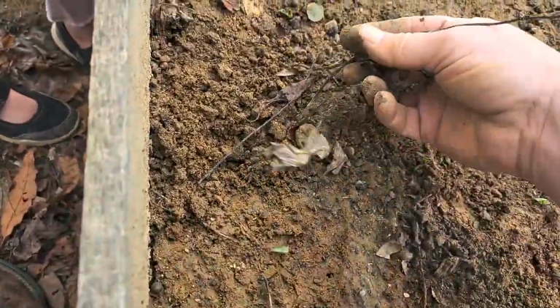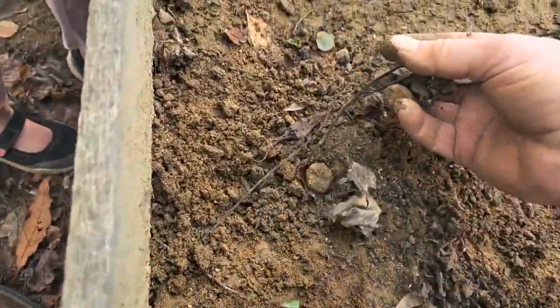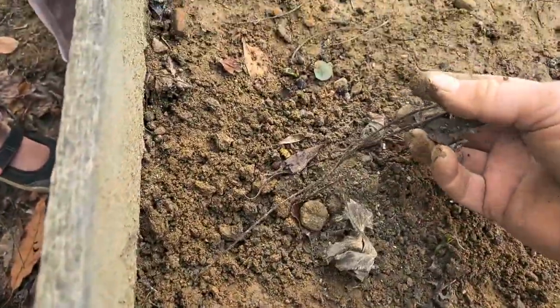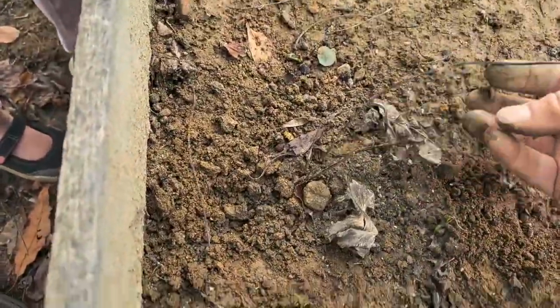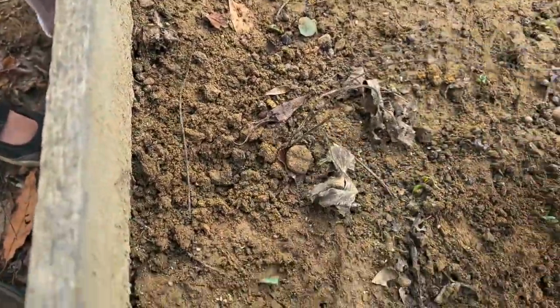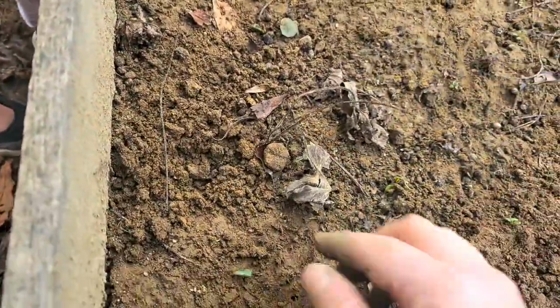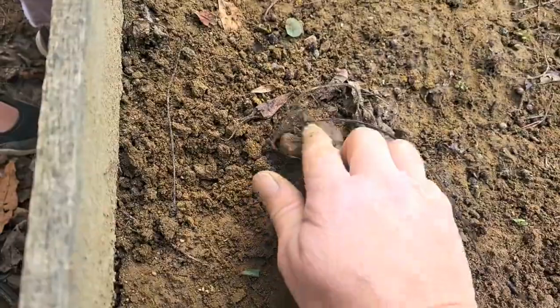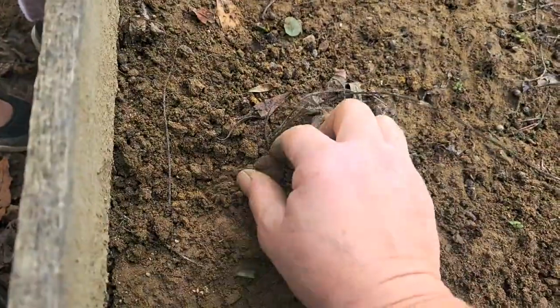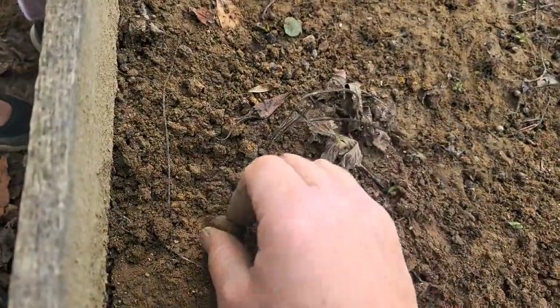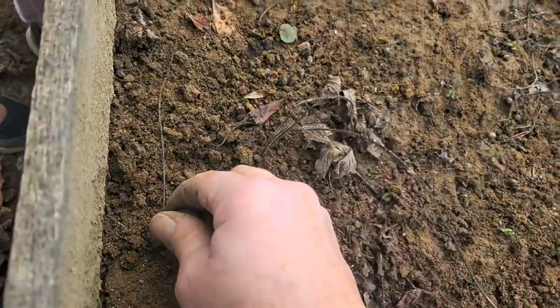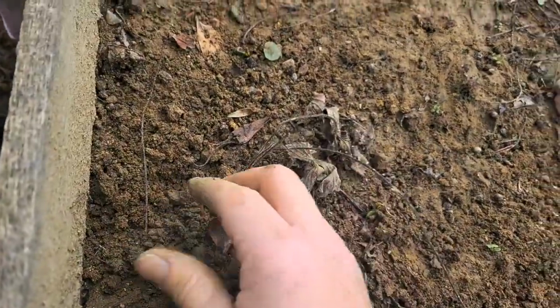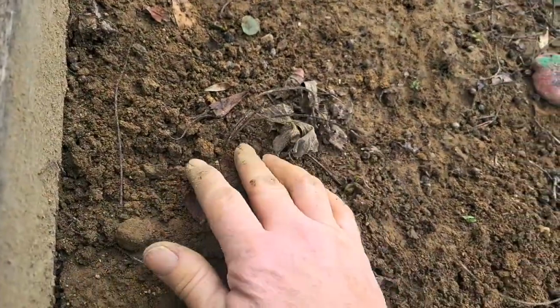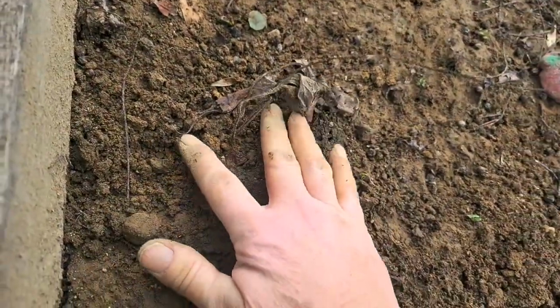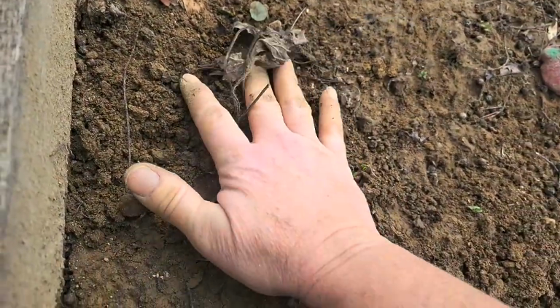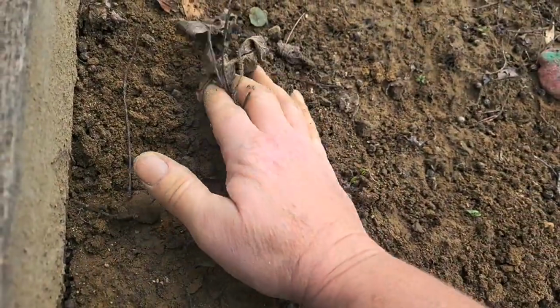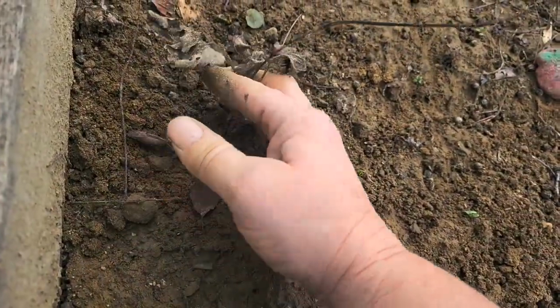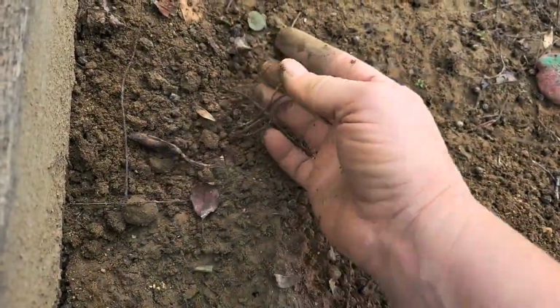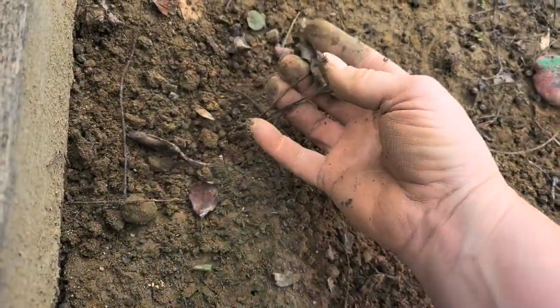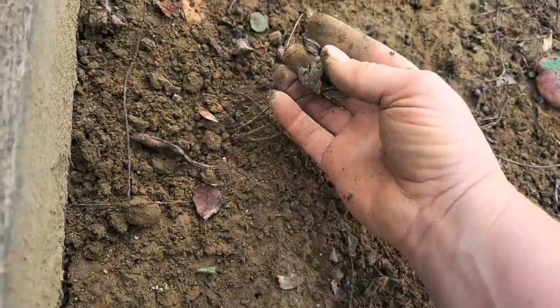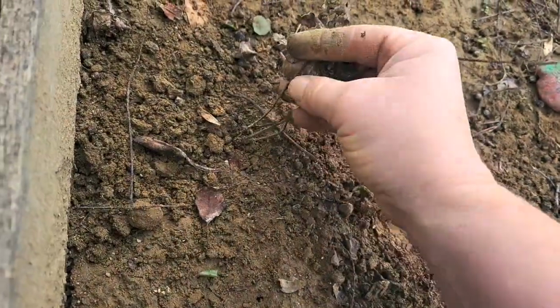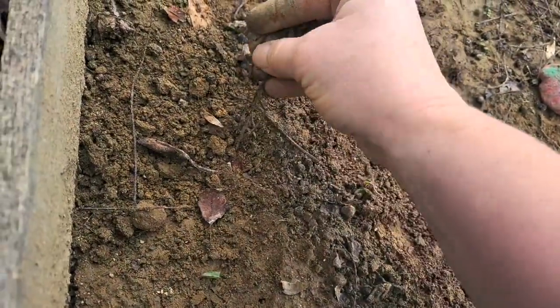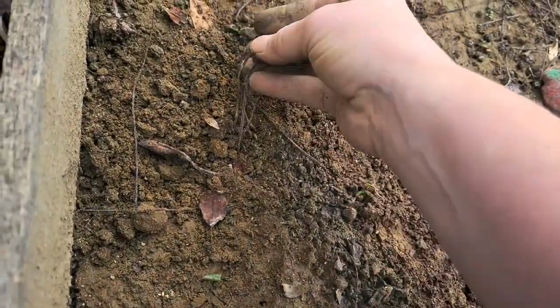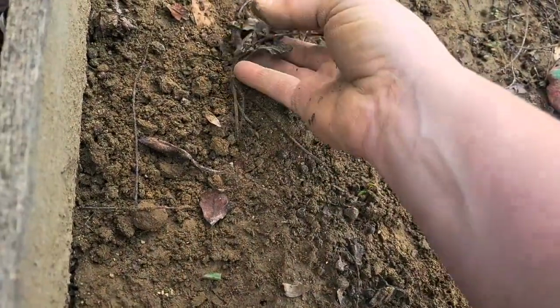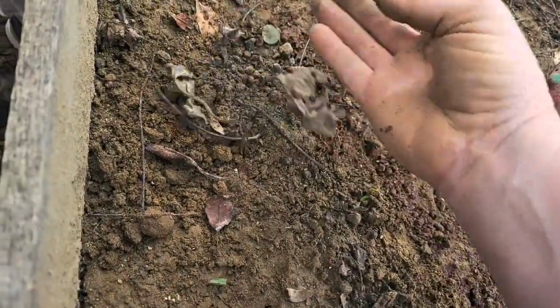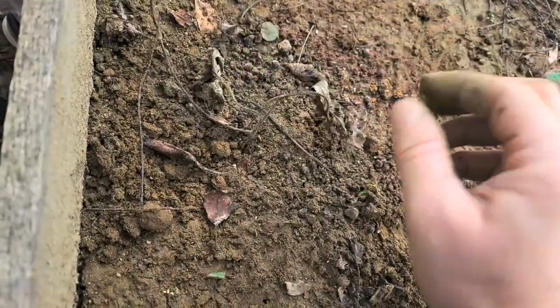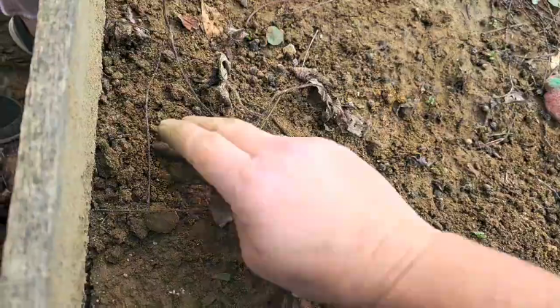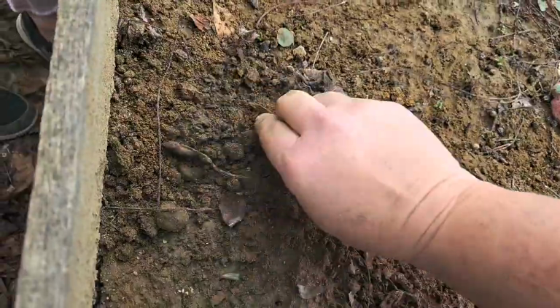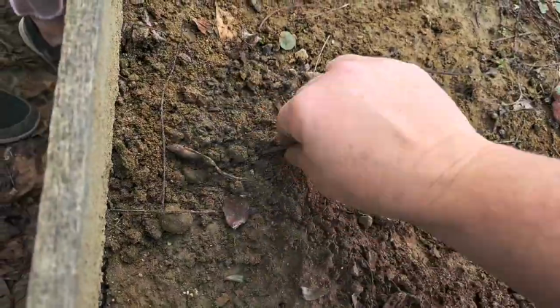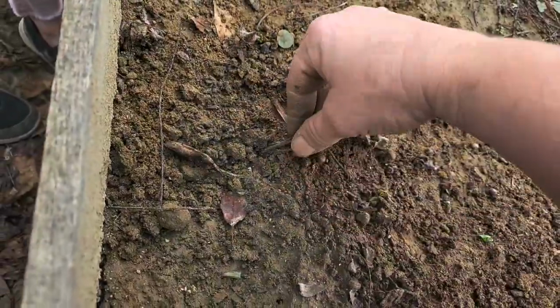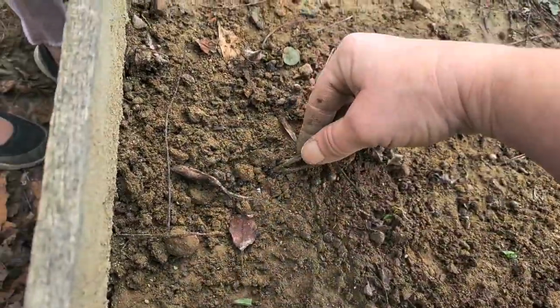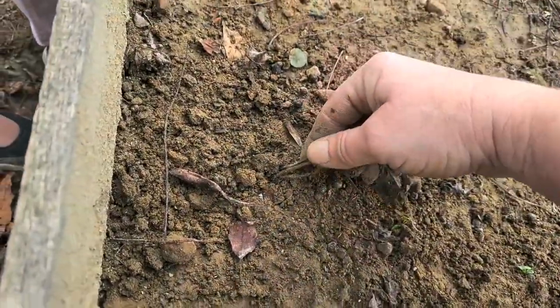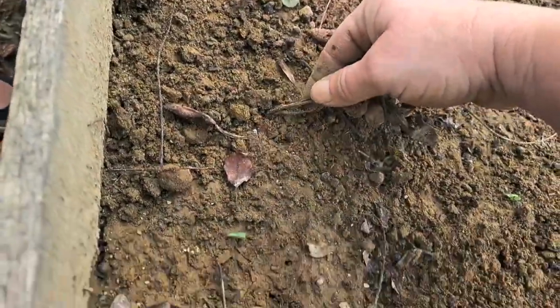As you can see, this here is a very wilty, dried up looking strawberry plant. To winterize it, you will want to remove all of the wilted material.